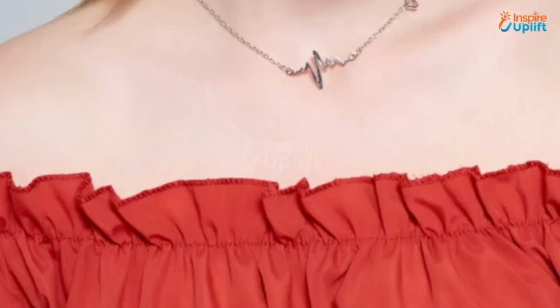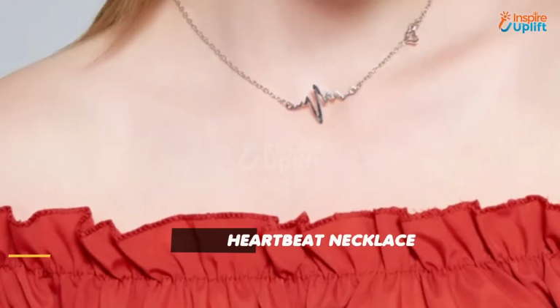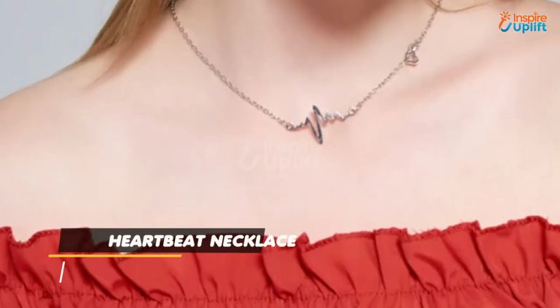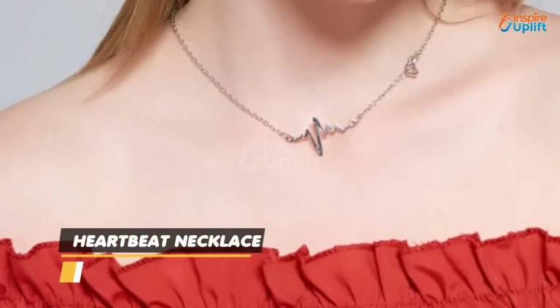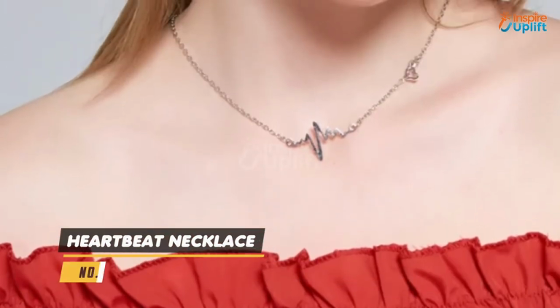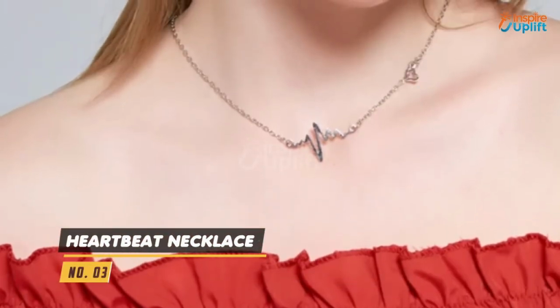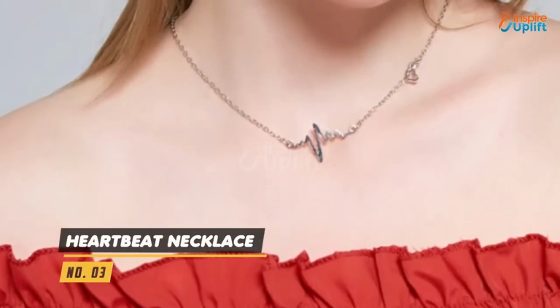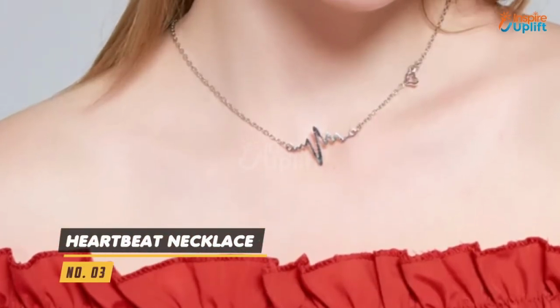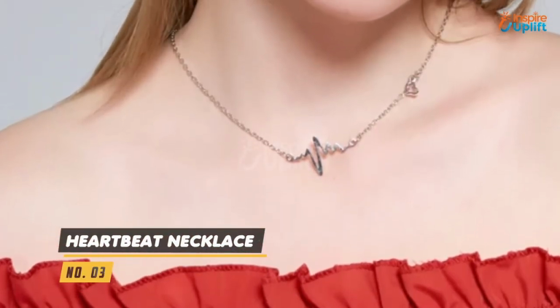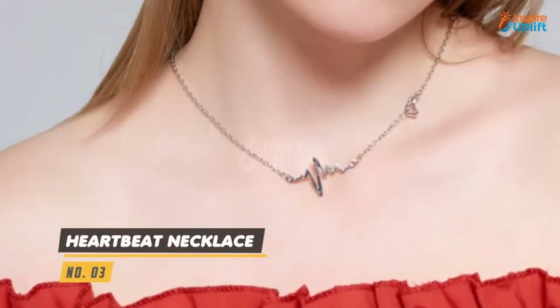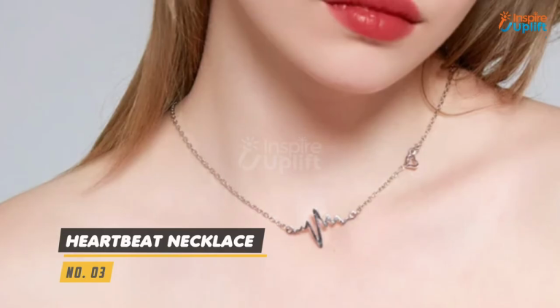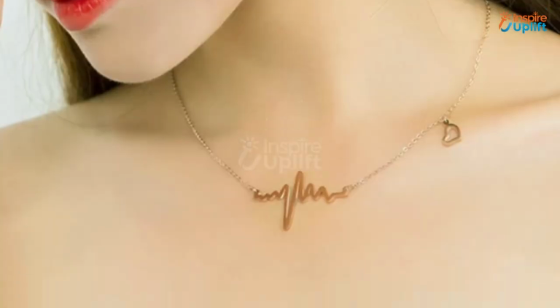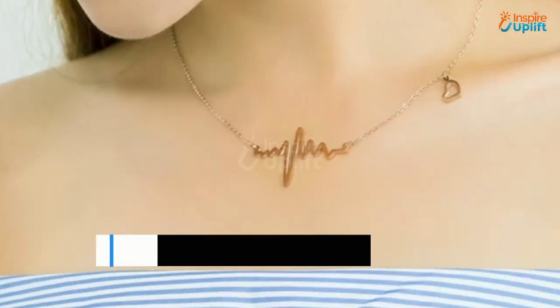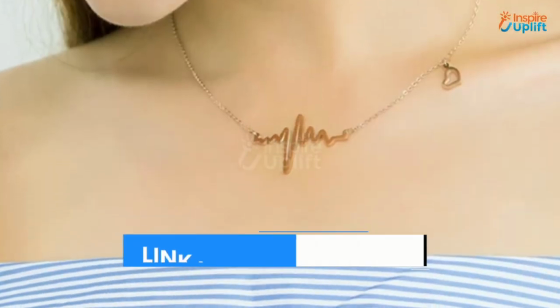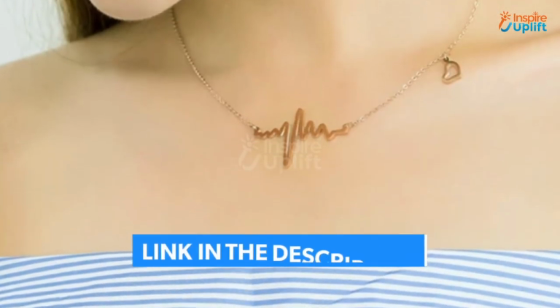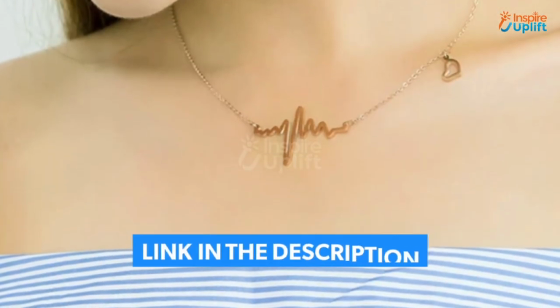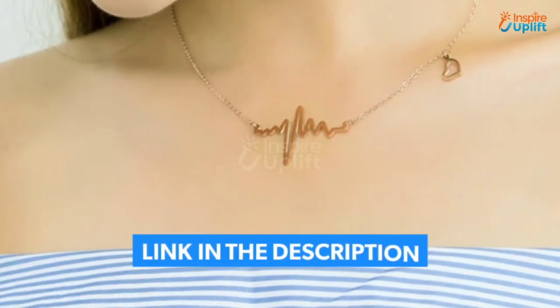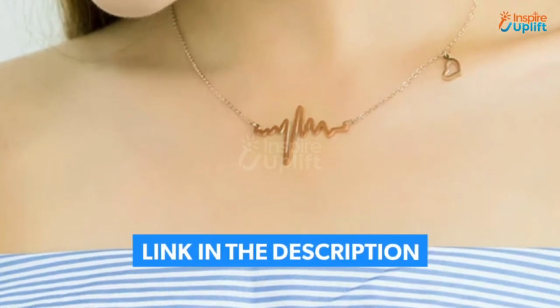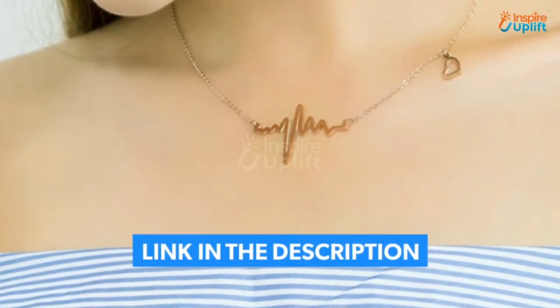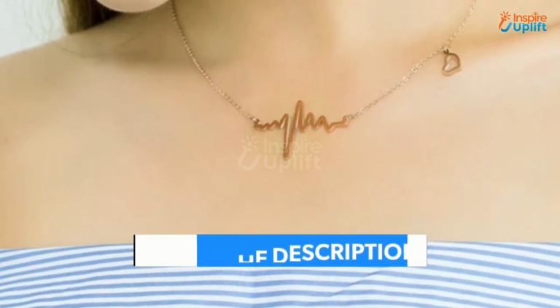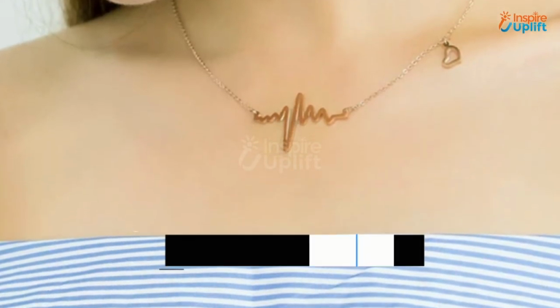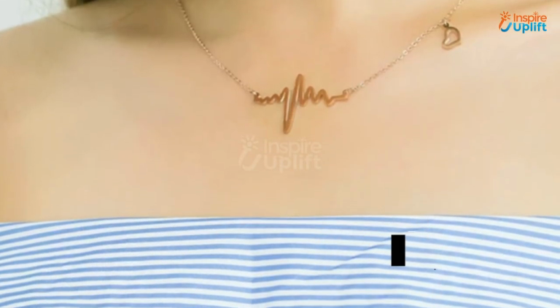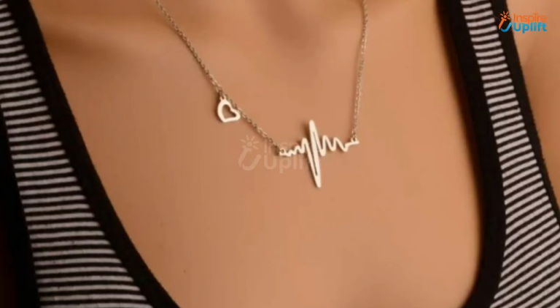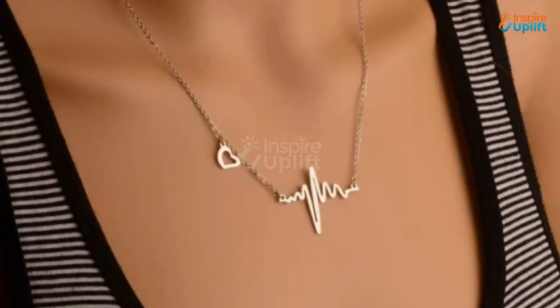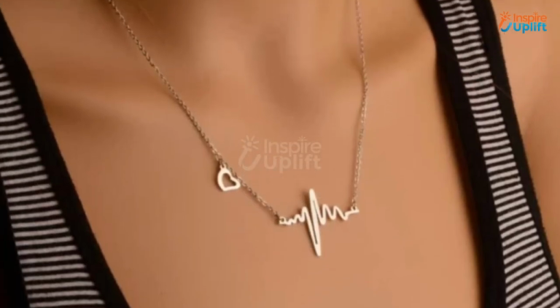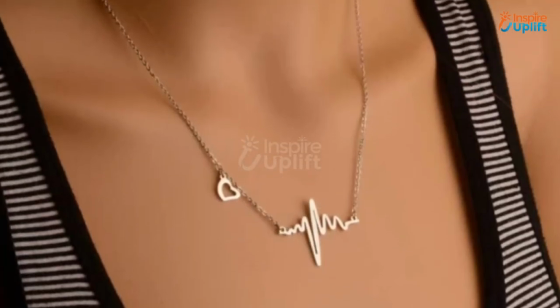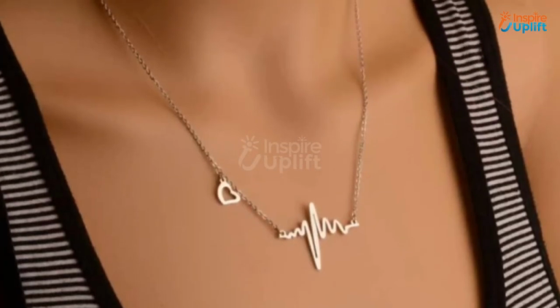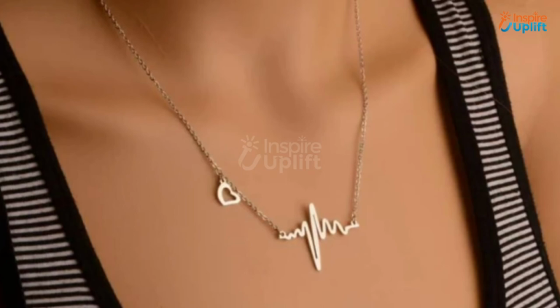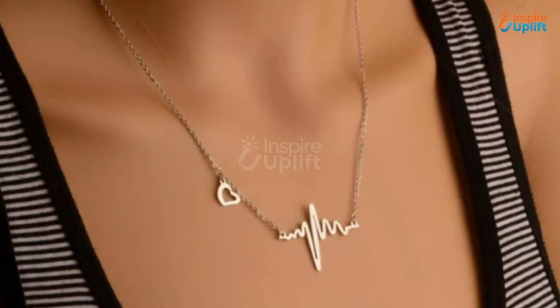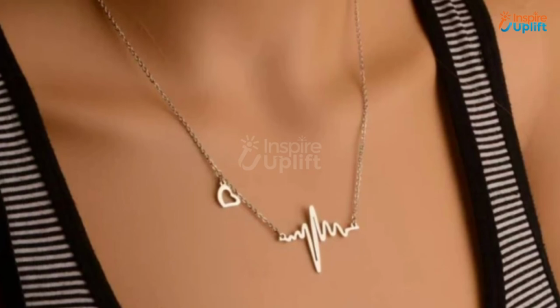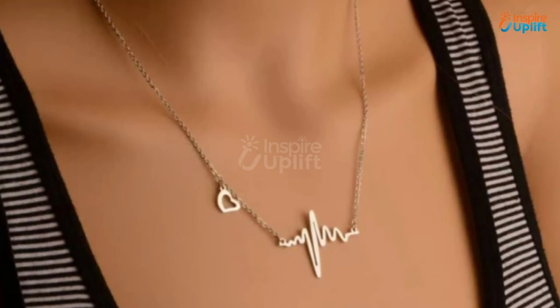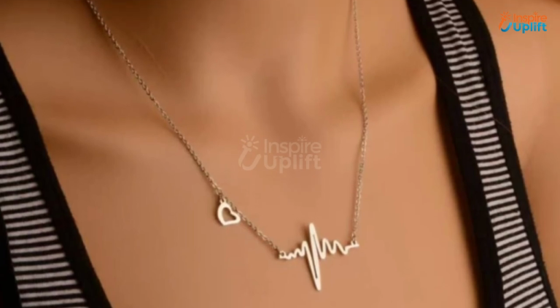At number 3 we have the Heartbeat Necklace. Let's celebrate the blessings and happiness in your life with this Heartbeat Necklace. It doesn't catch rust and is durable, so one can wear it for a long time.